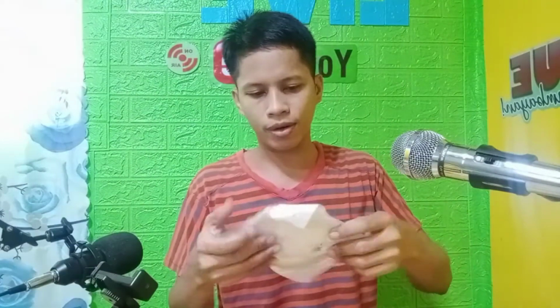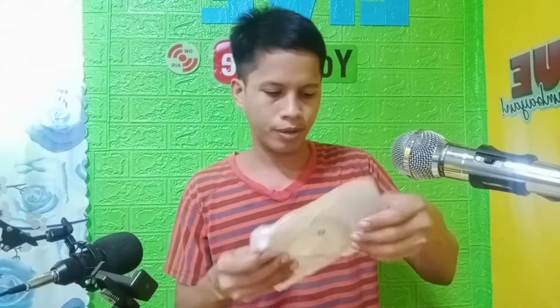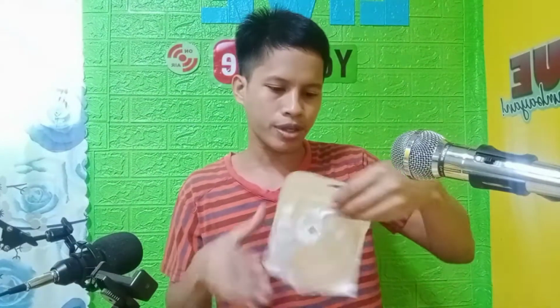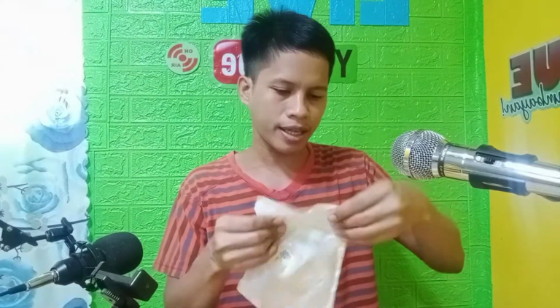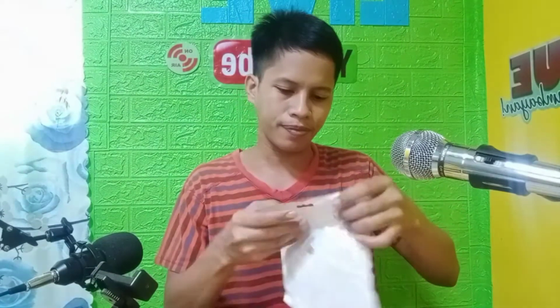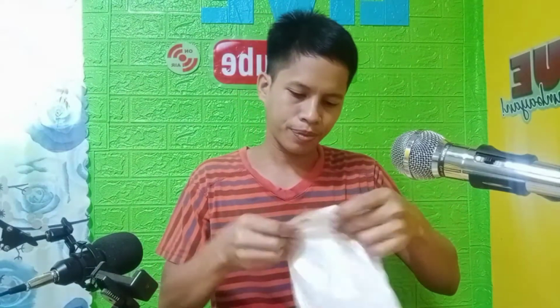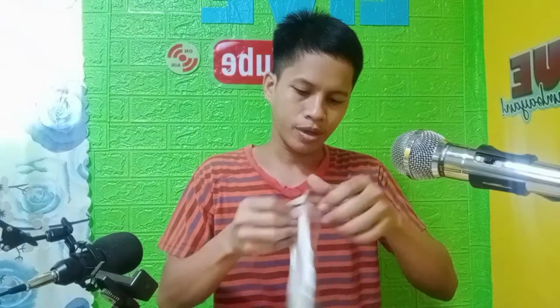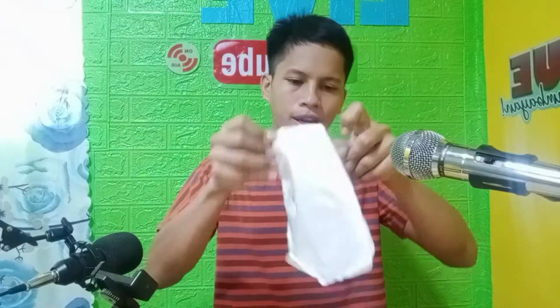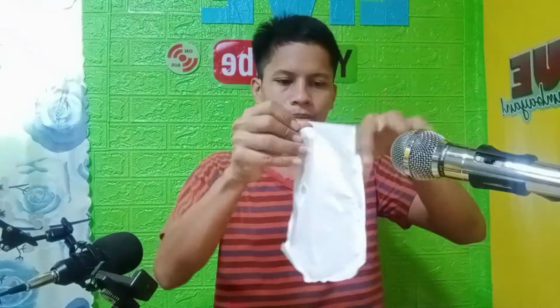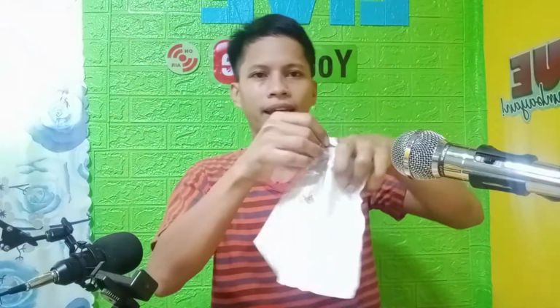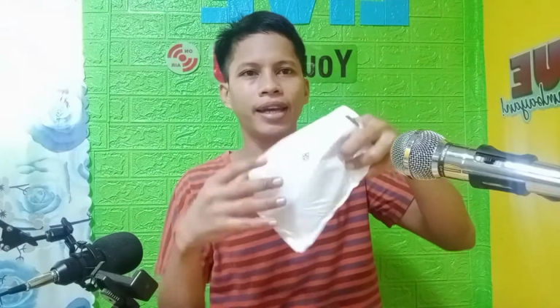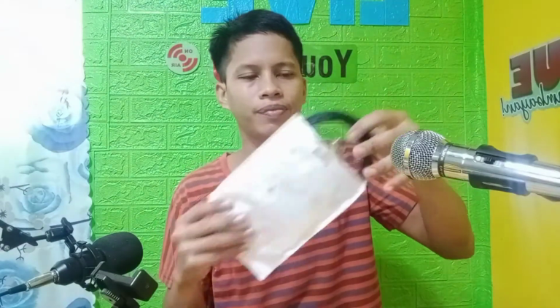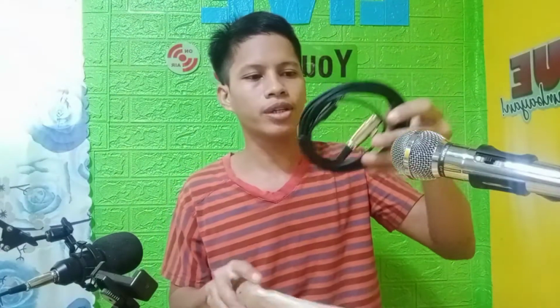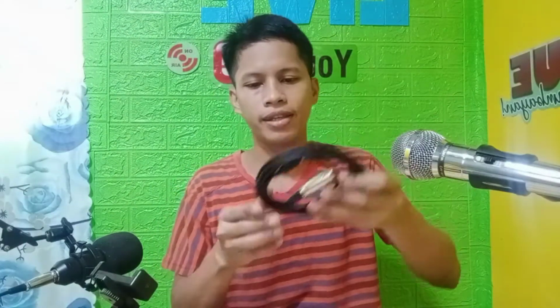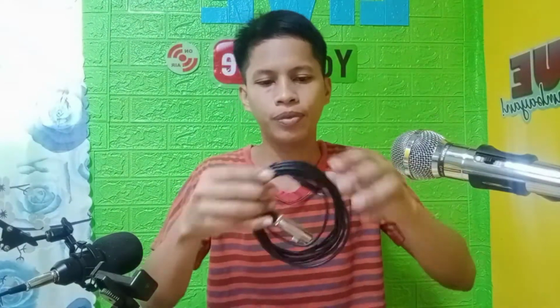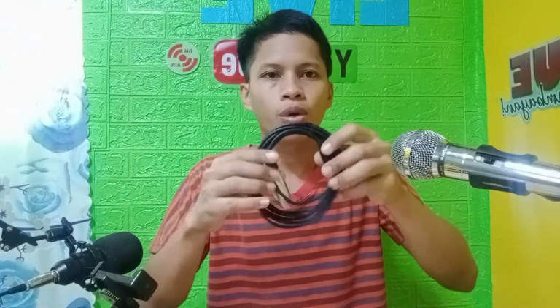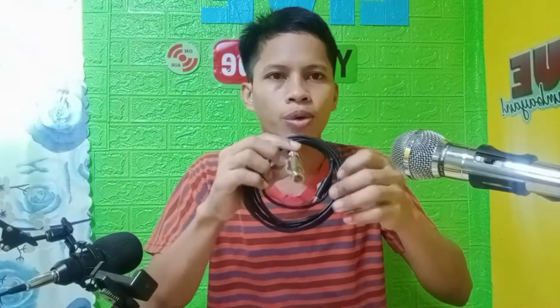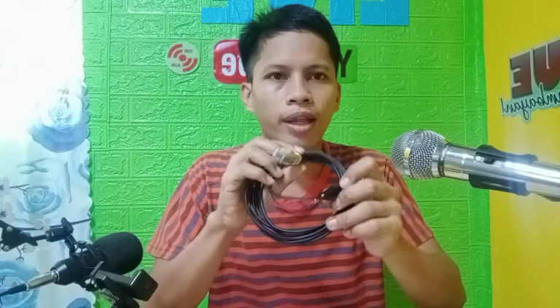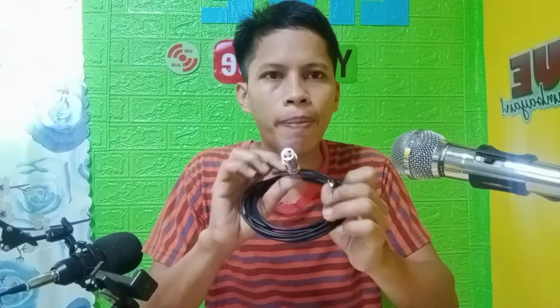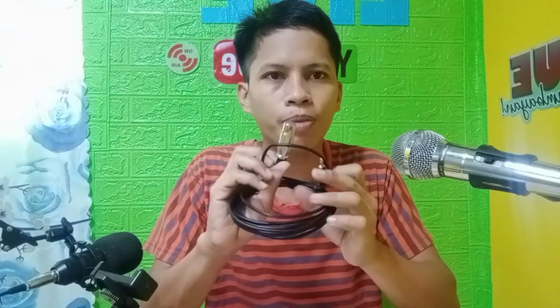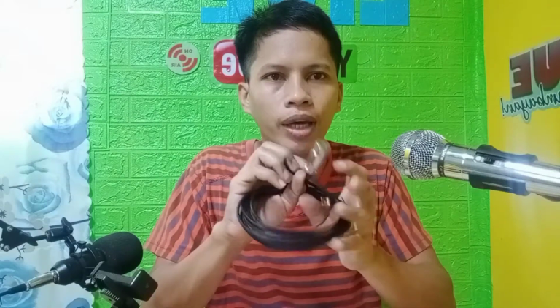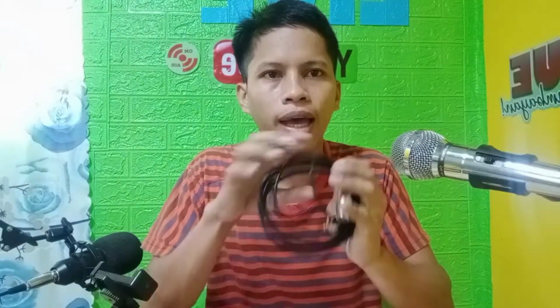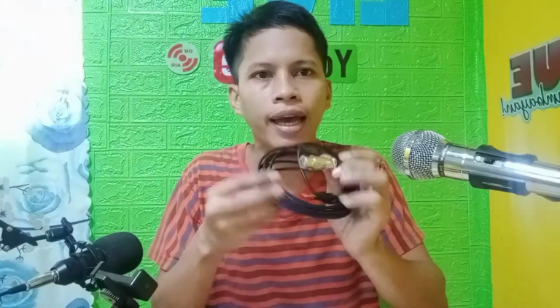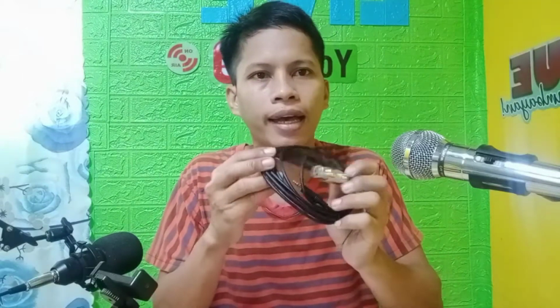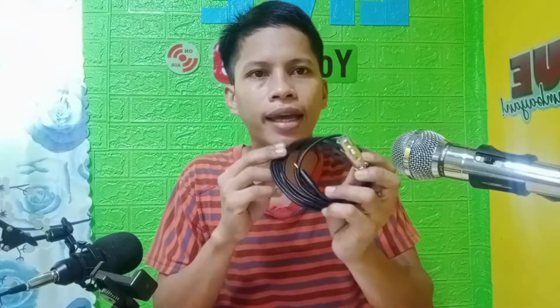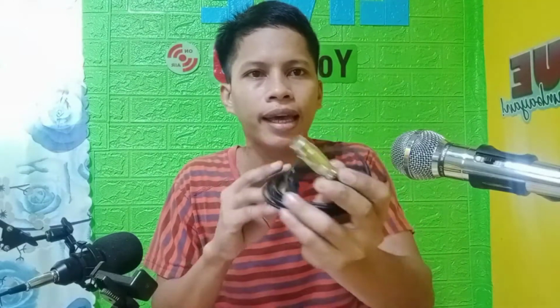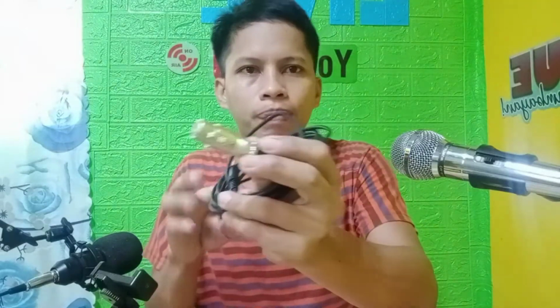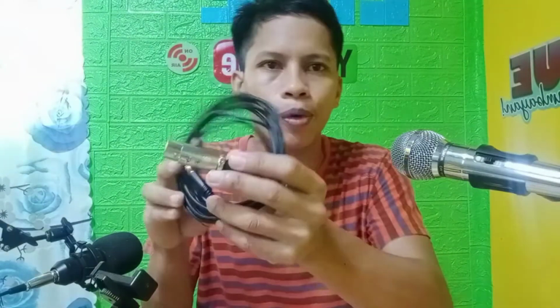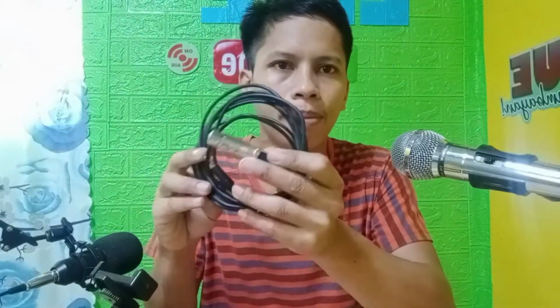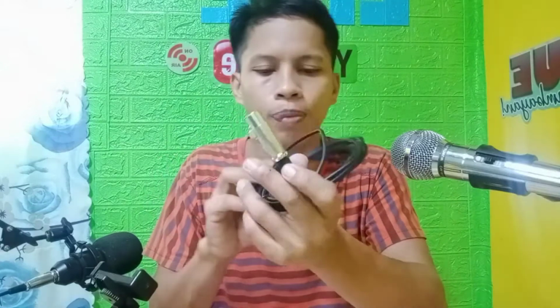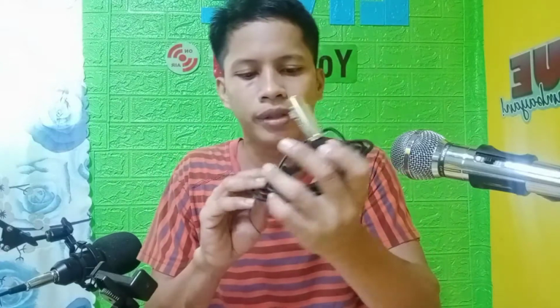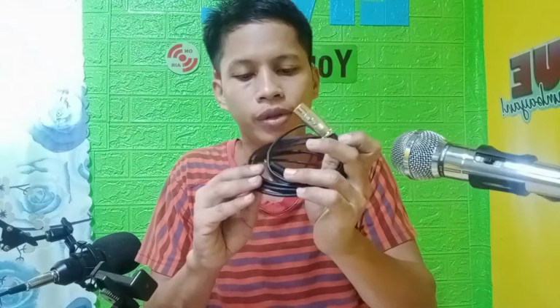So bubuksan na natin. Yan, hindi pa na siya matanggal. Ayan. So ito siya guys. Kung mapapansin nyo, ito ay kalimitan ginagamit para sa mga microphone.